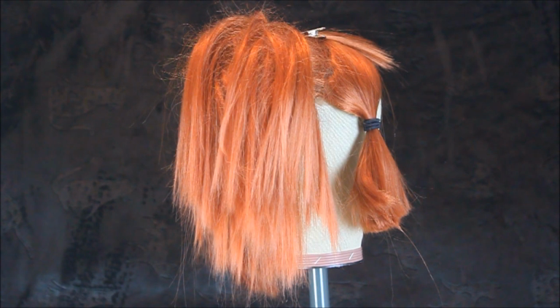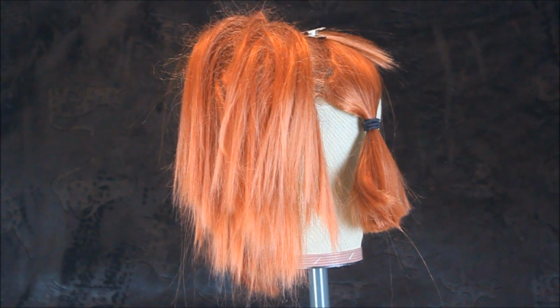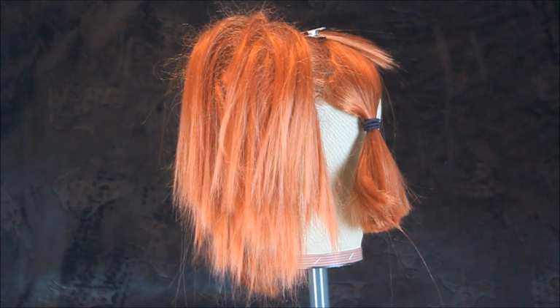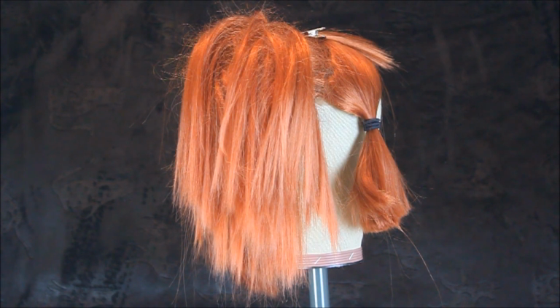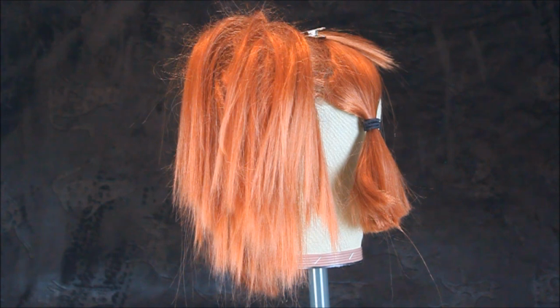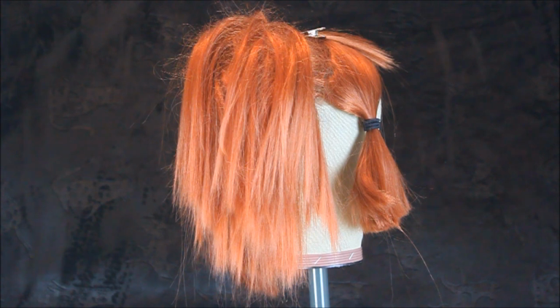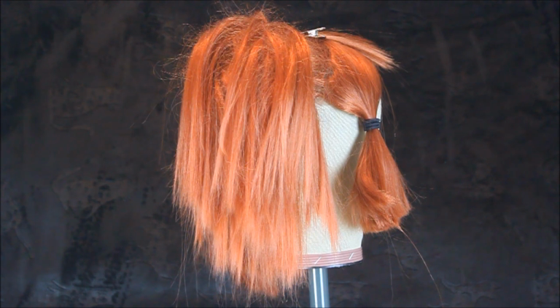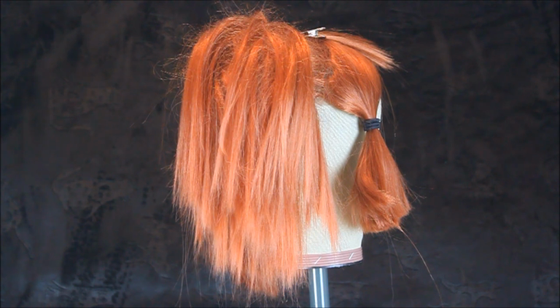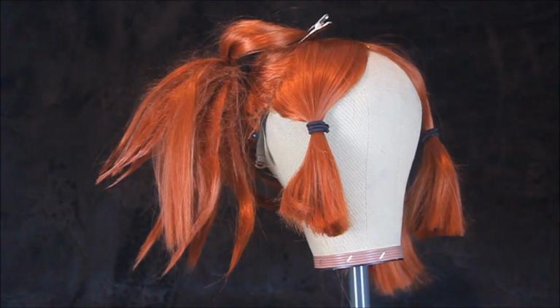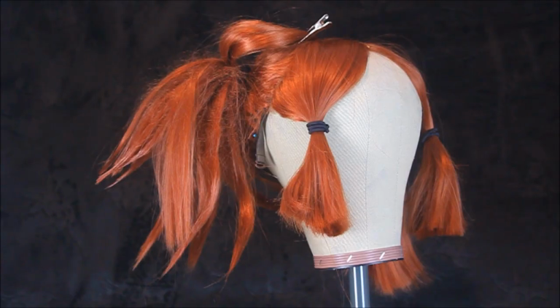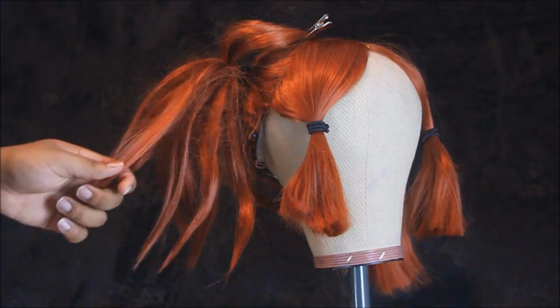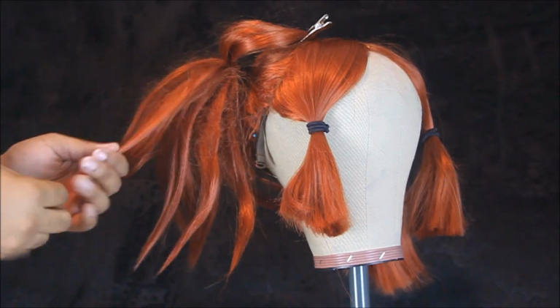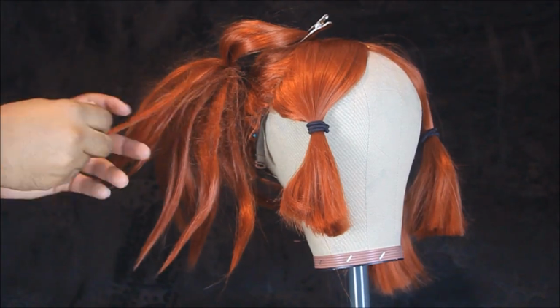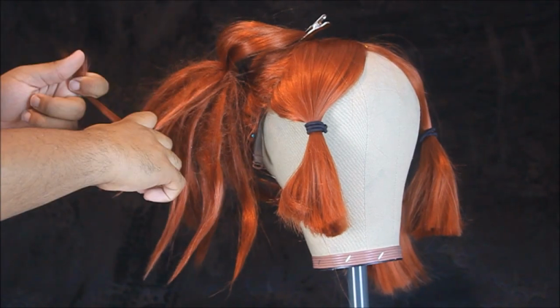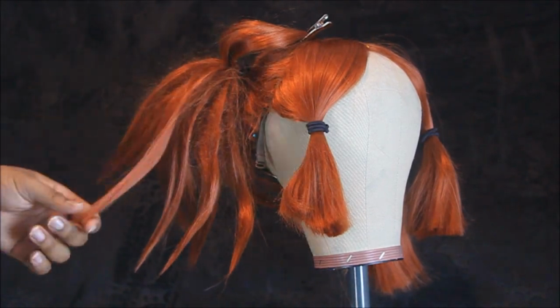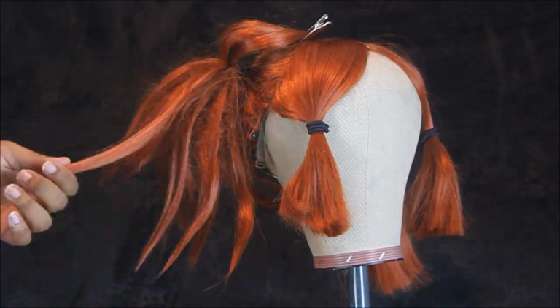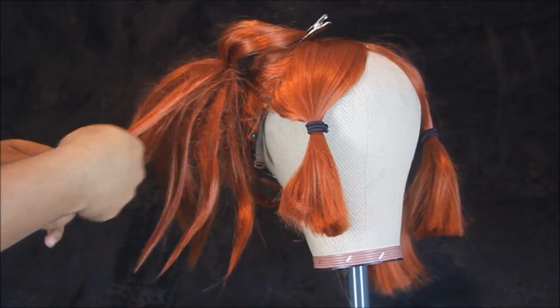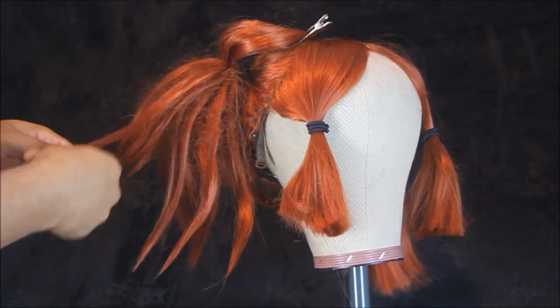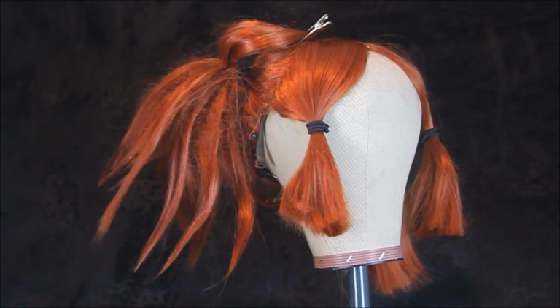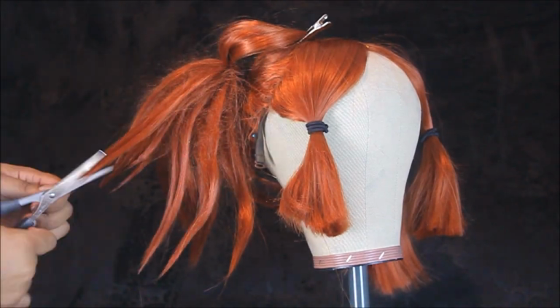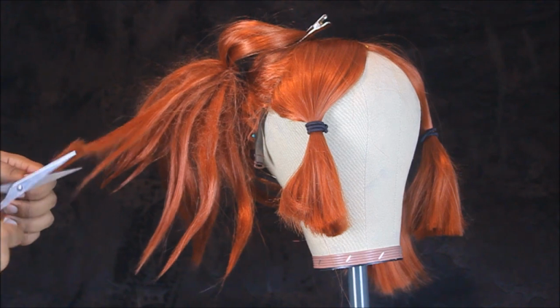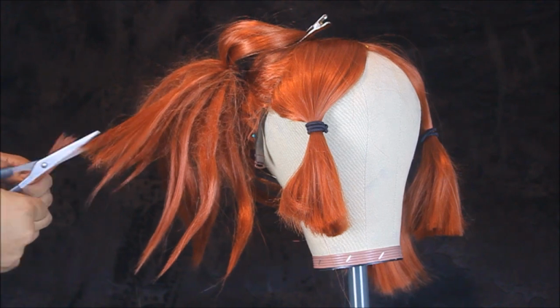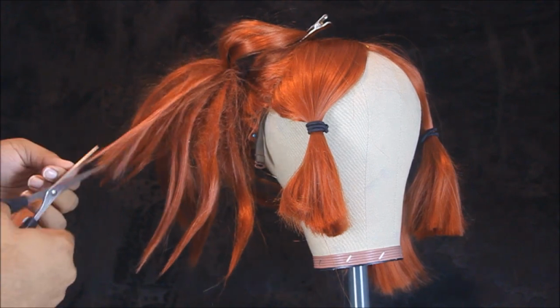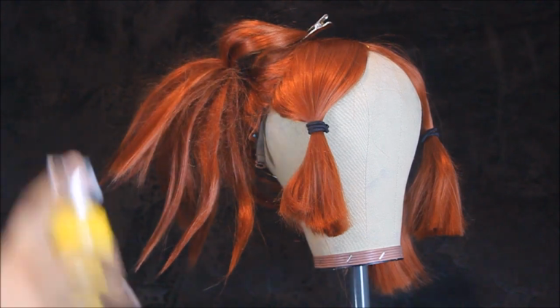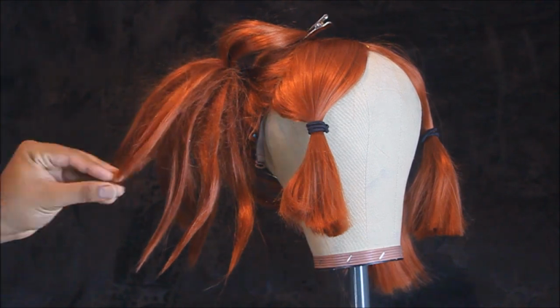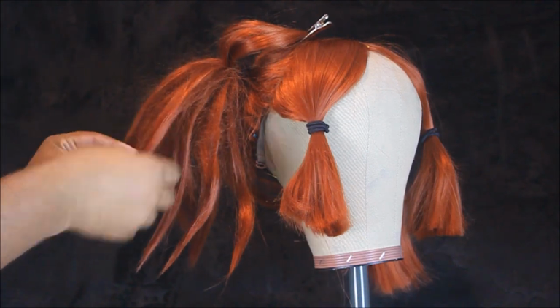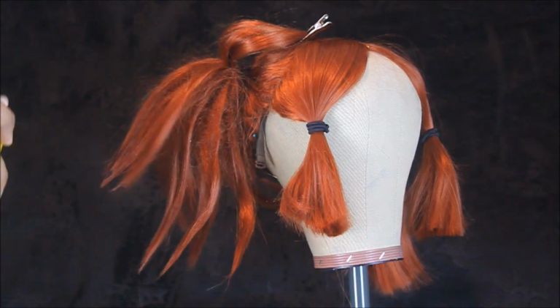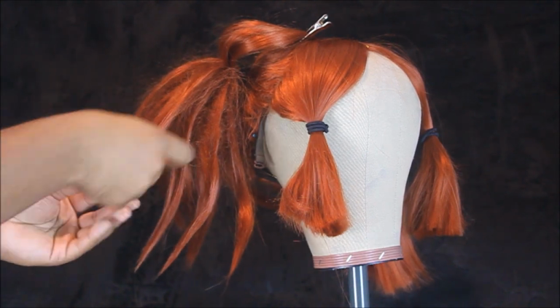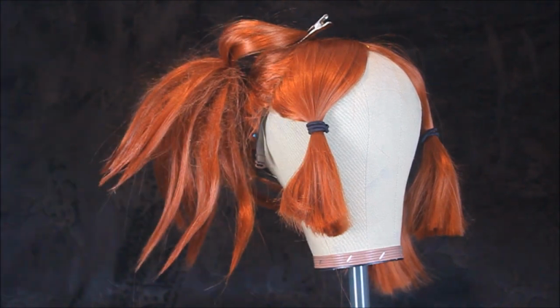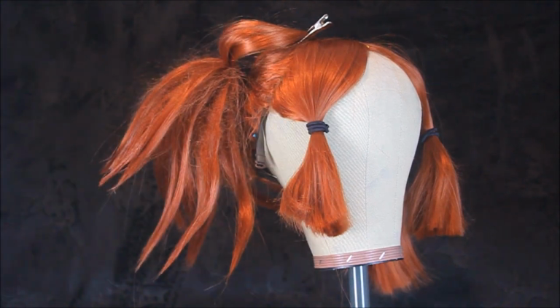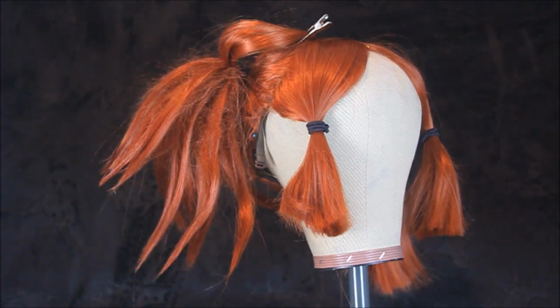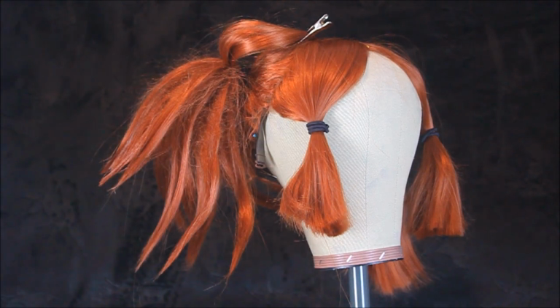As you can see, I've gone ahead and sectioned off a bit of unteased hair at the top of the ponytail in order to cover all the crazy frizzy parts.